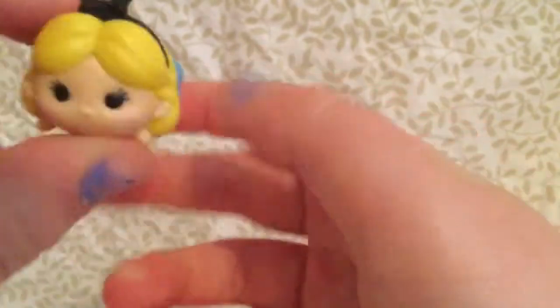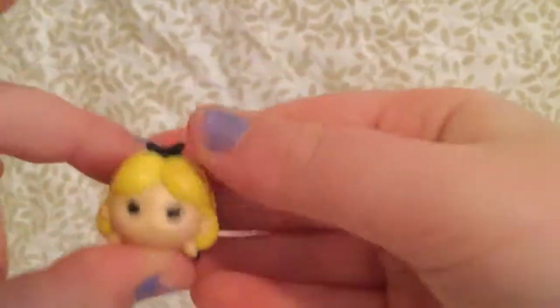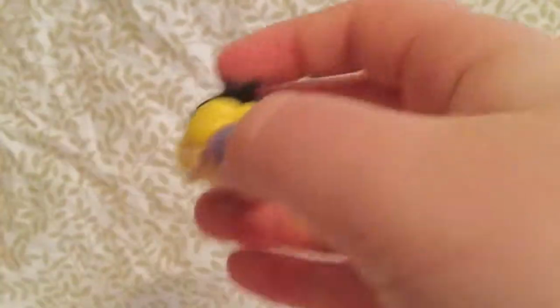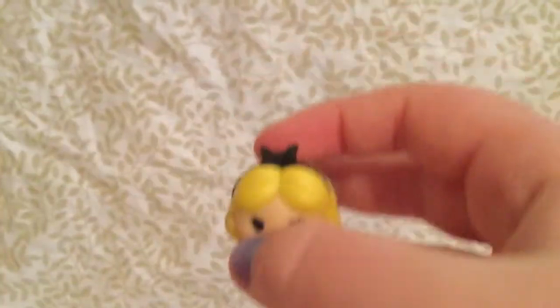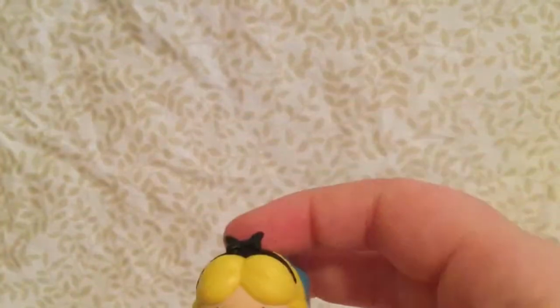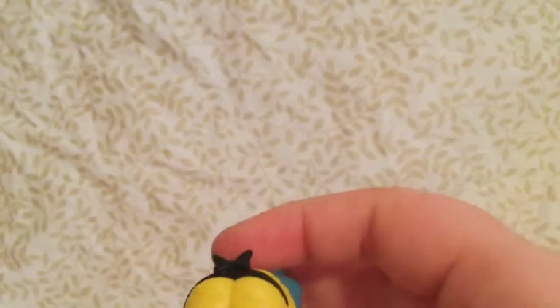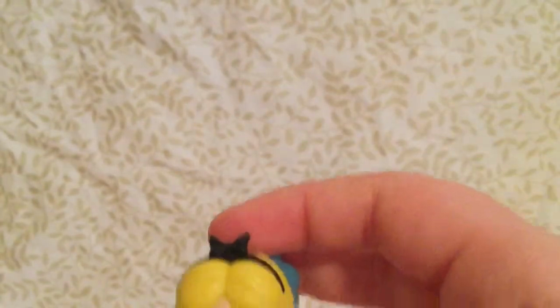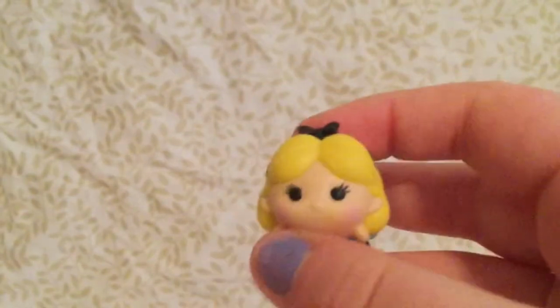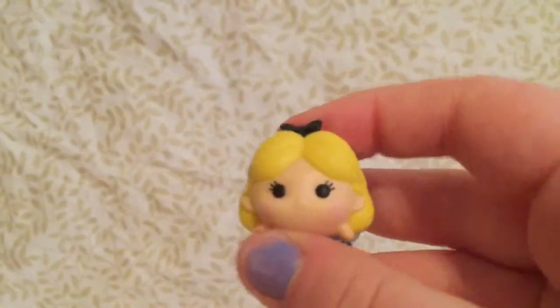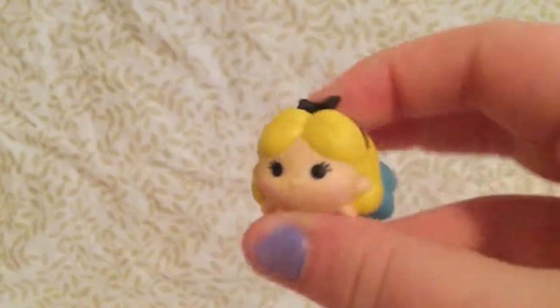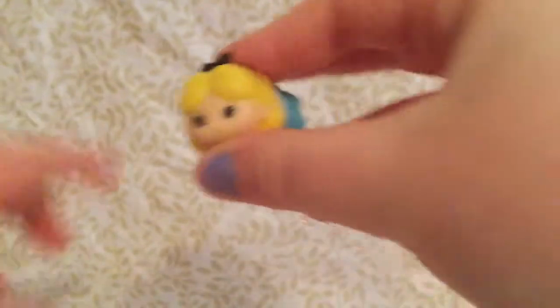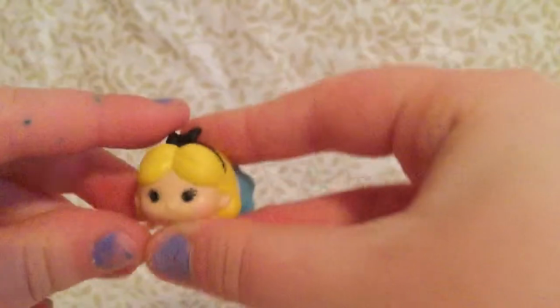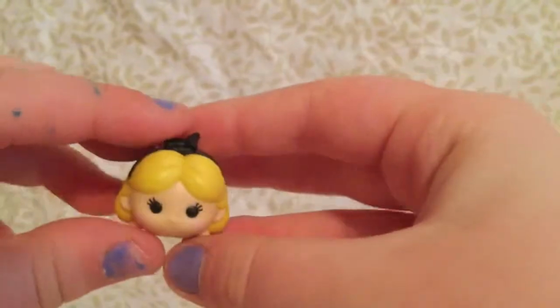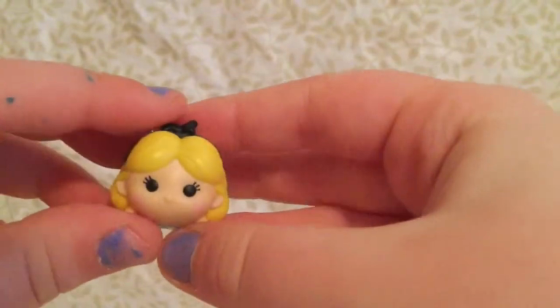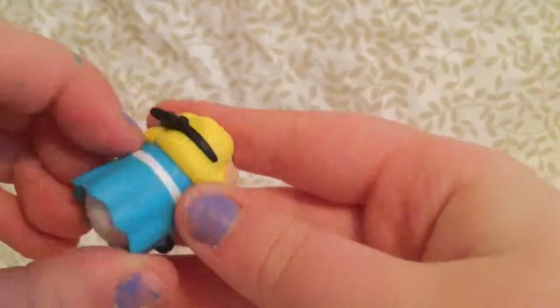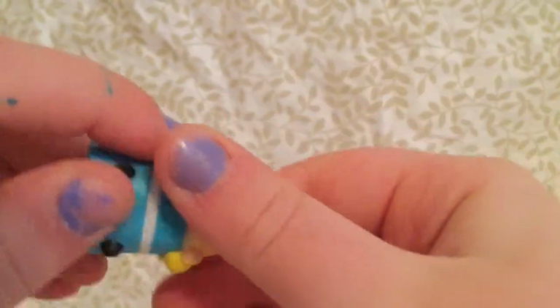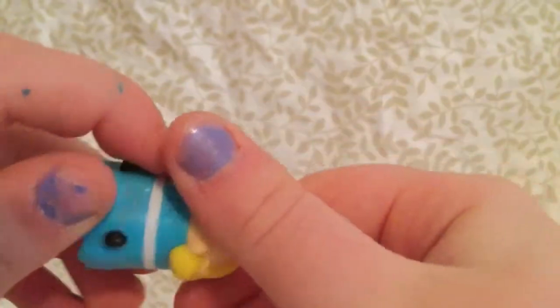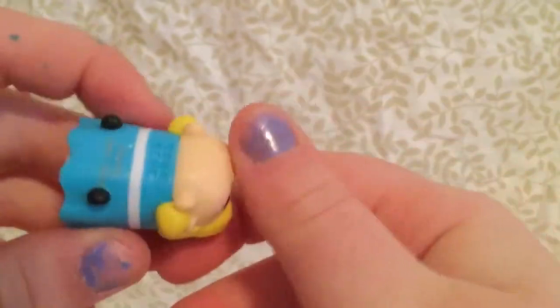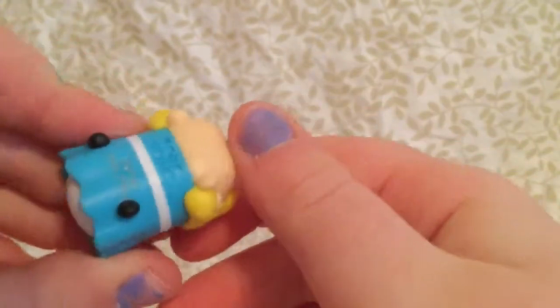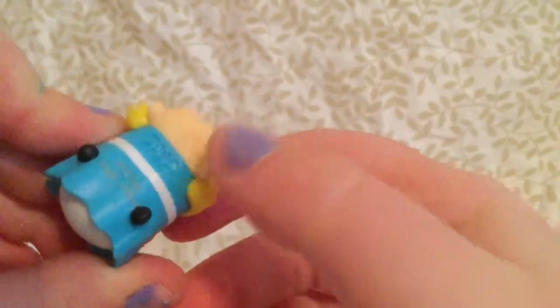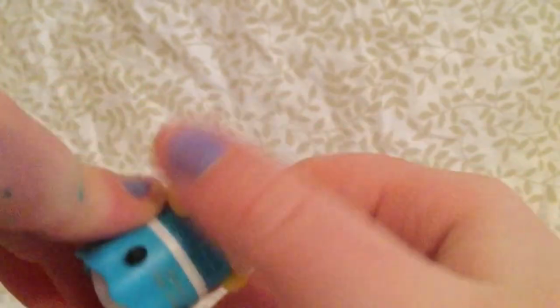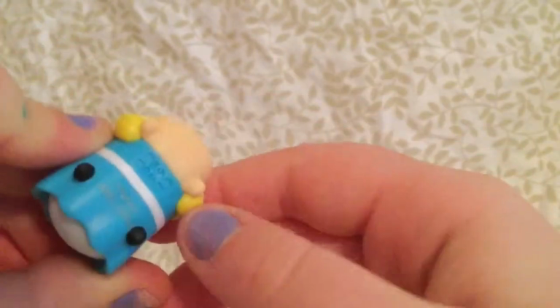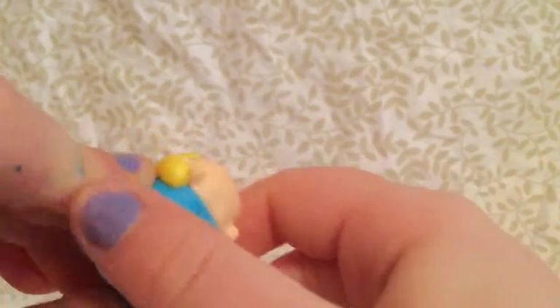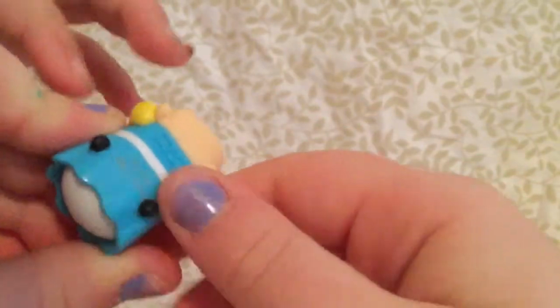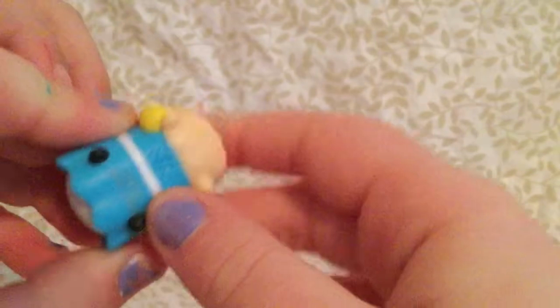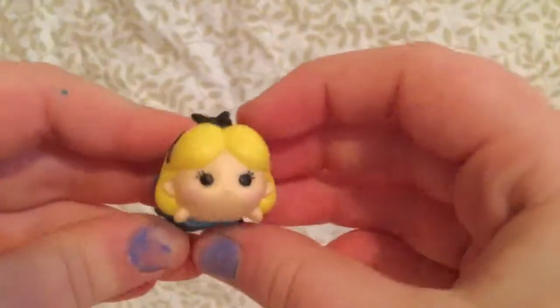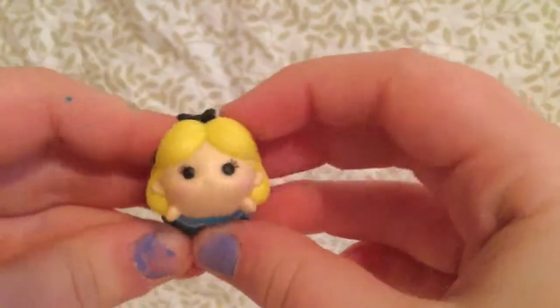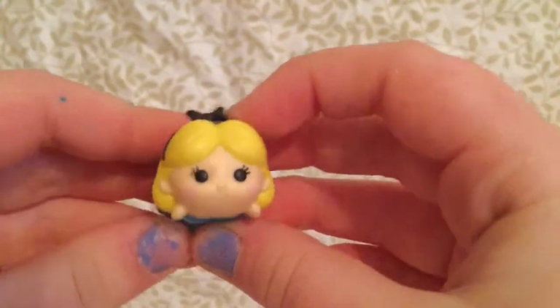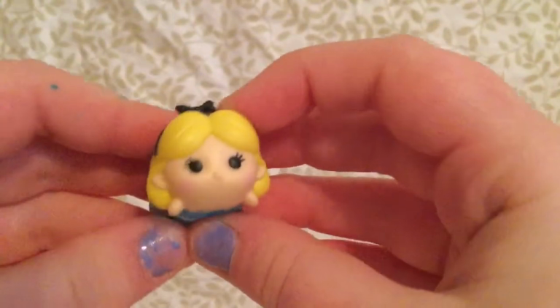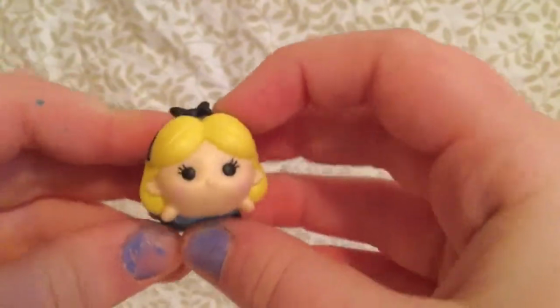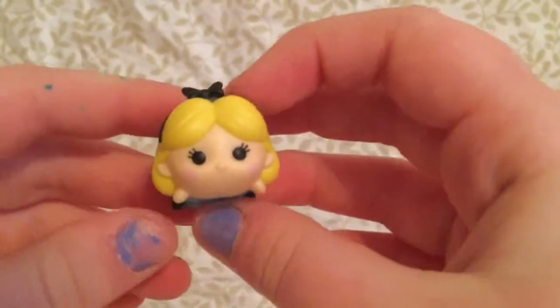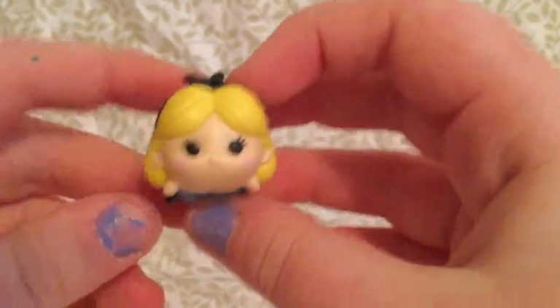I love her little bow. I just love how the things stick up on them. She has her little hands. So that is Alice from Alice in Wonderland.